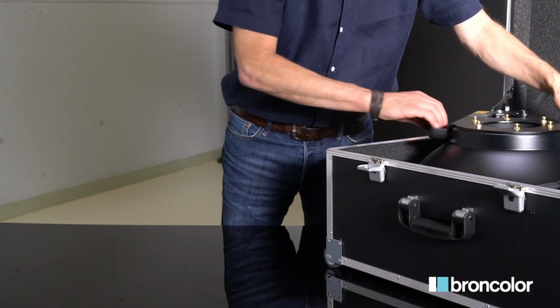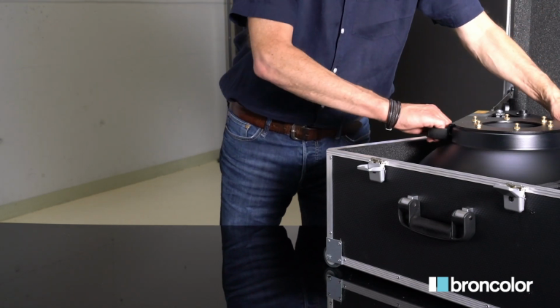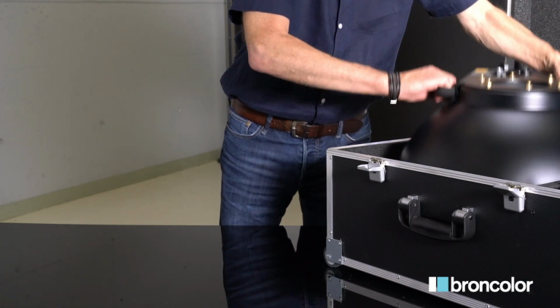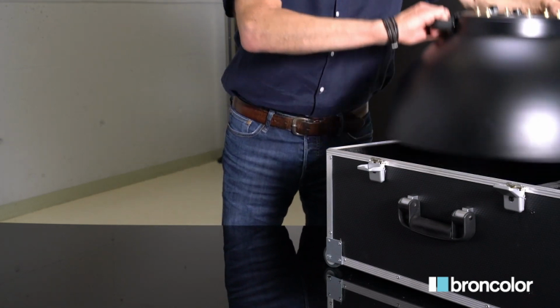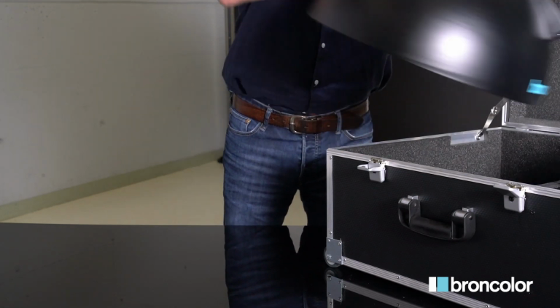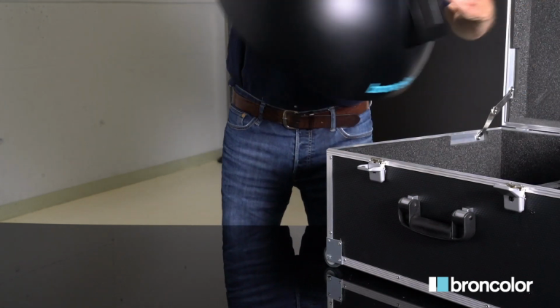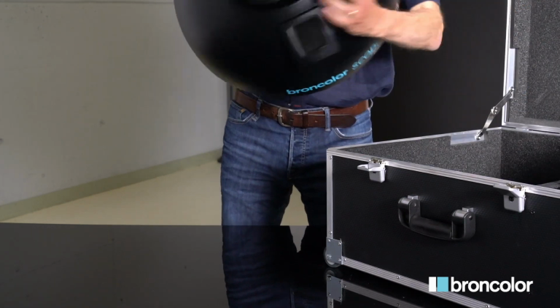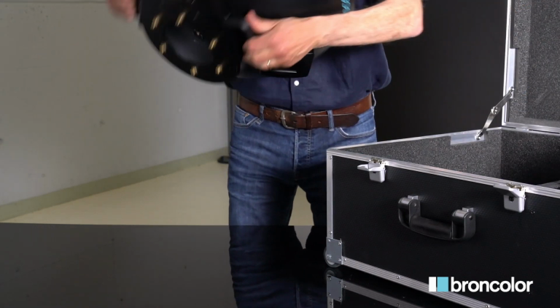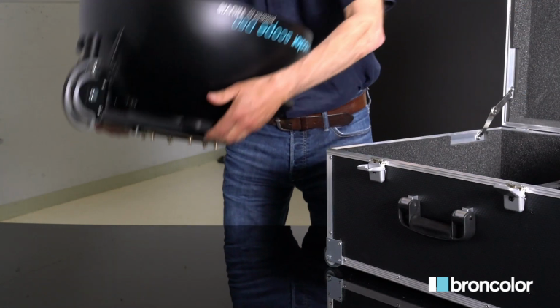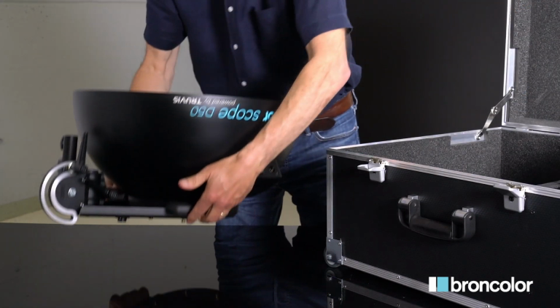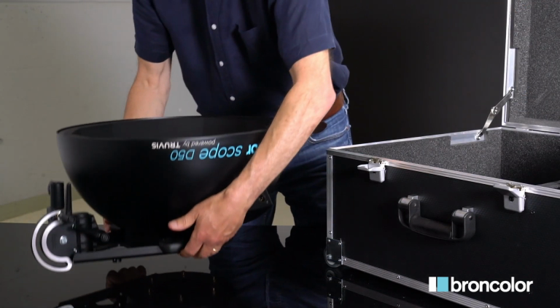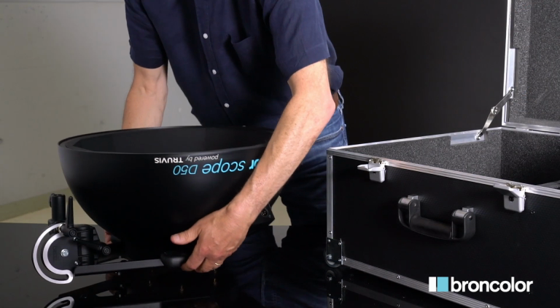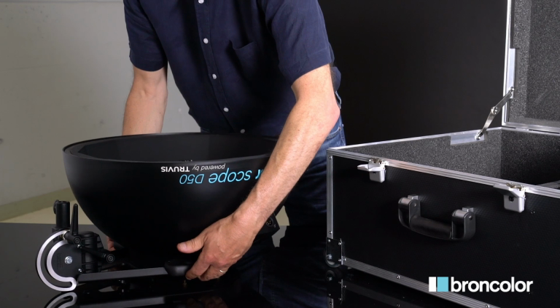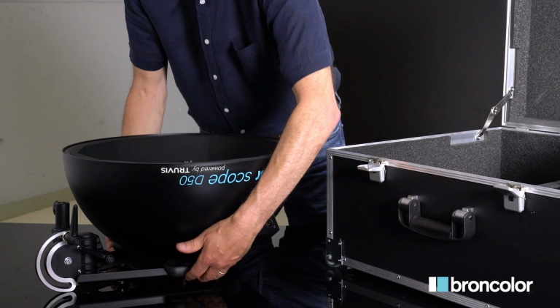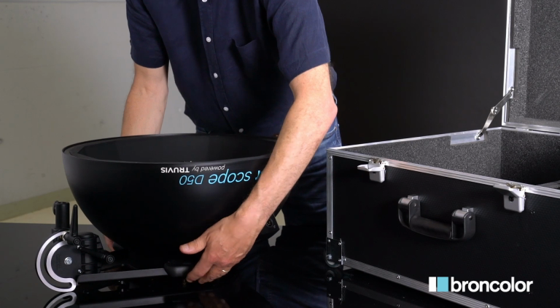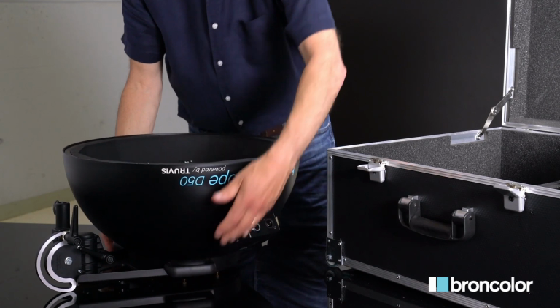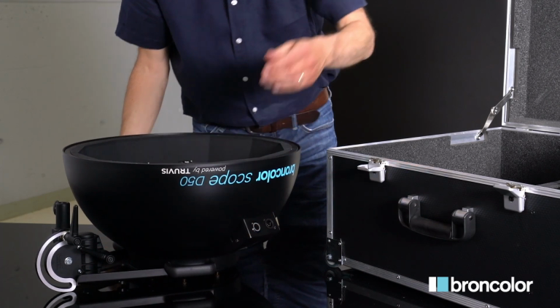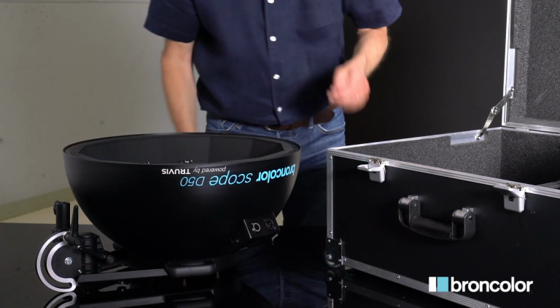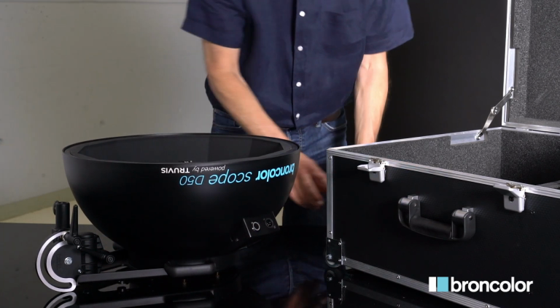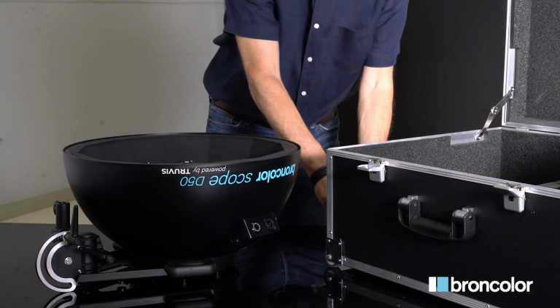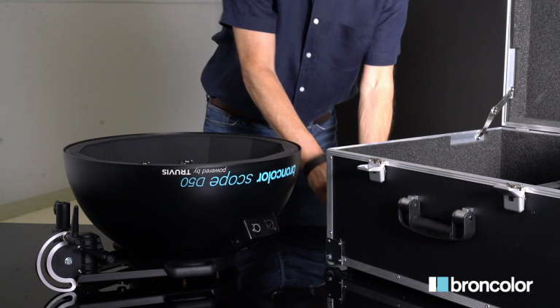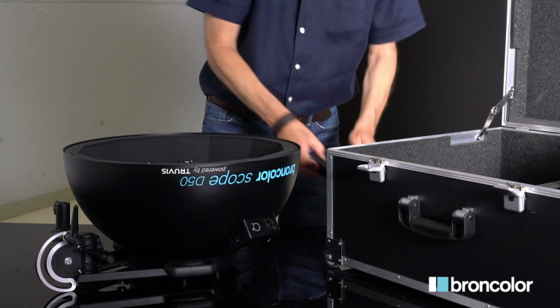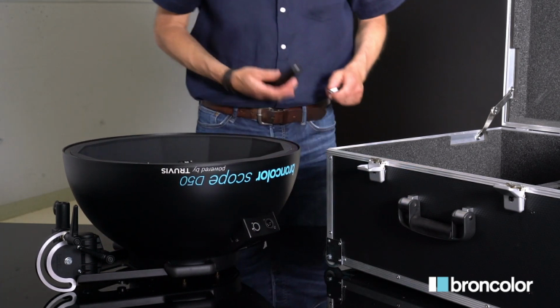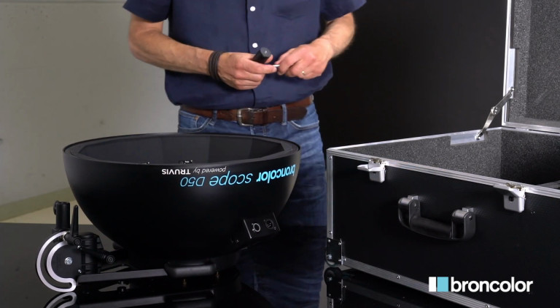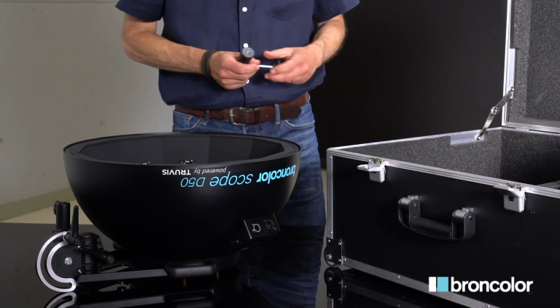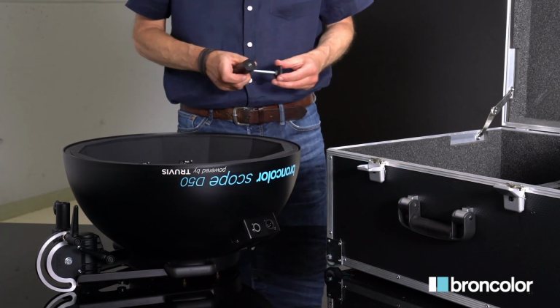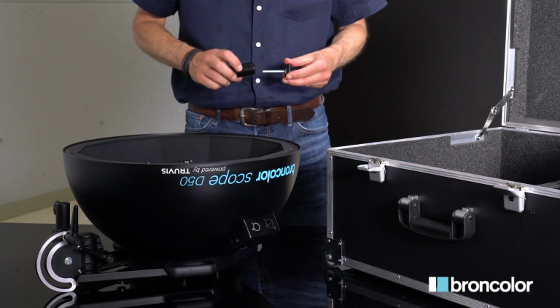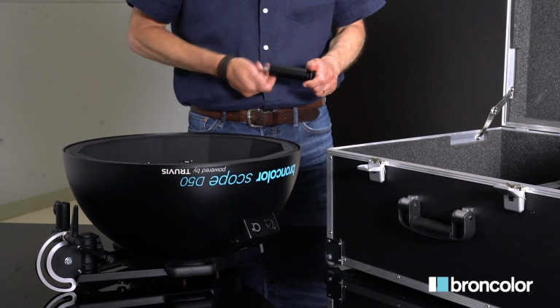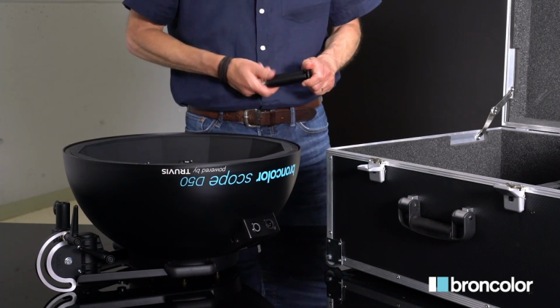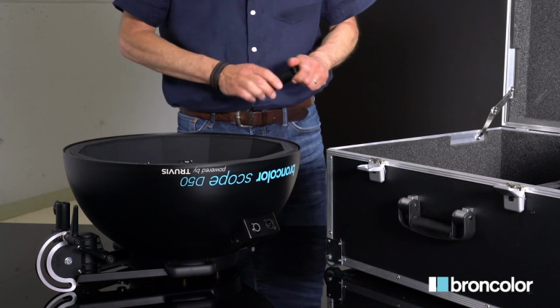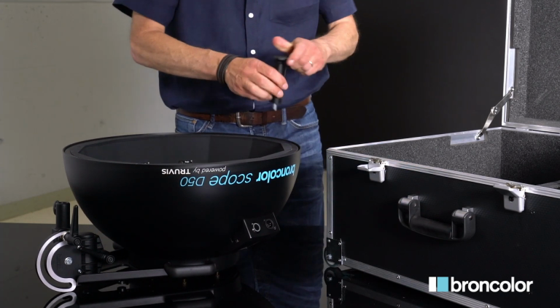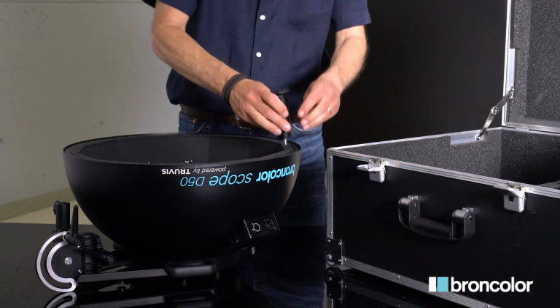Position the scope on a dark, non-reflective surface for optimal results. Screw in the supporting legs and add the adjustable feet.